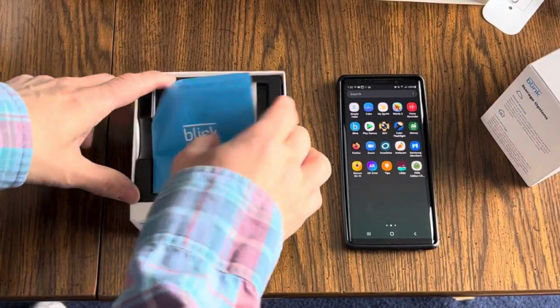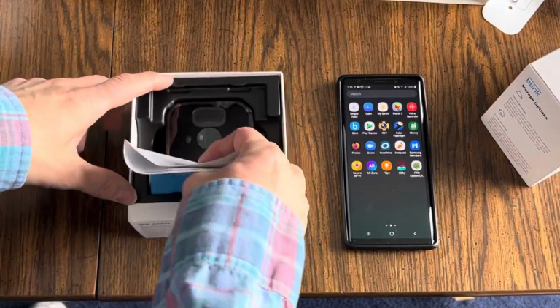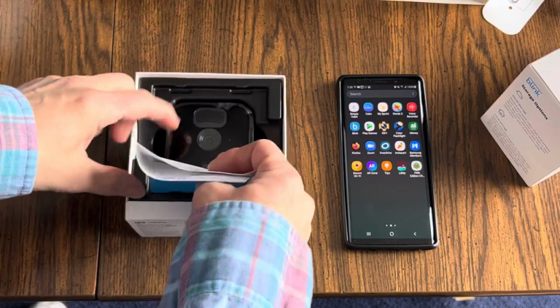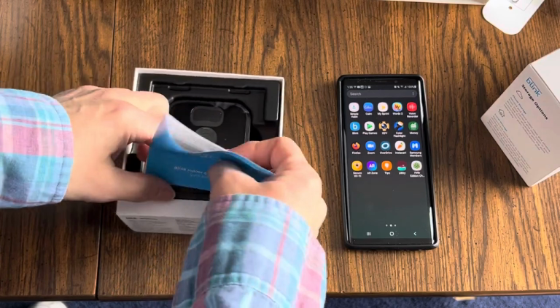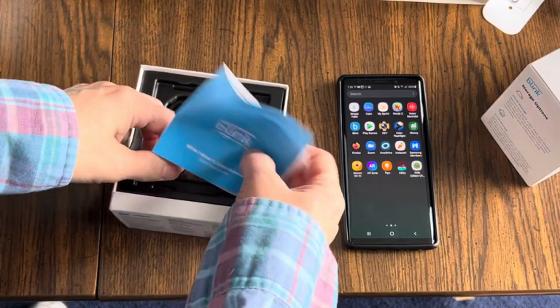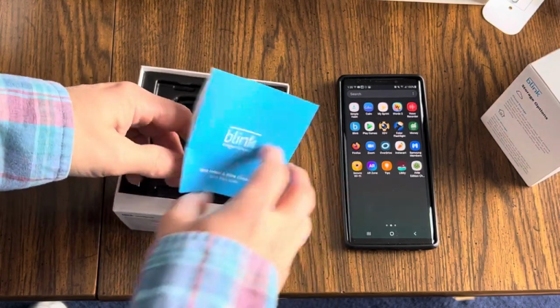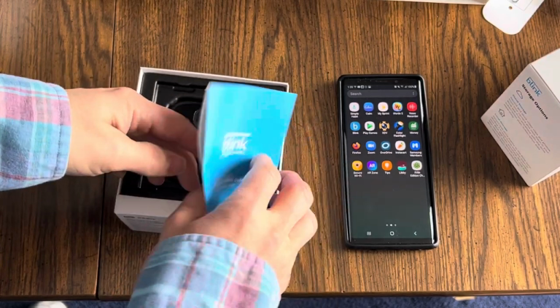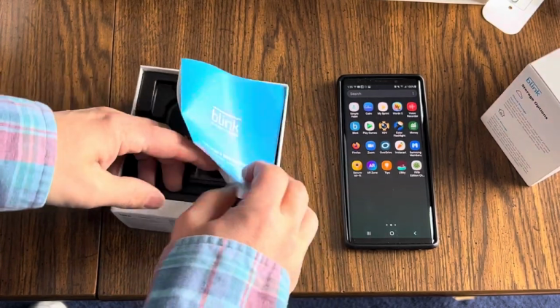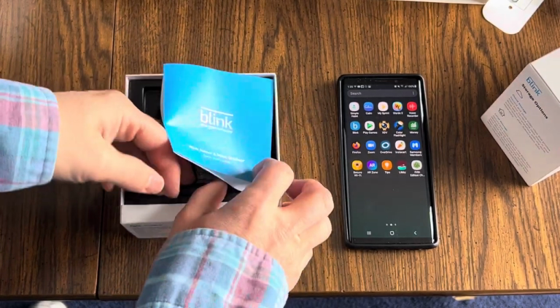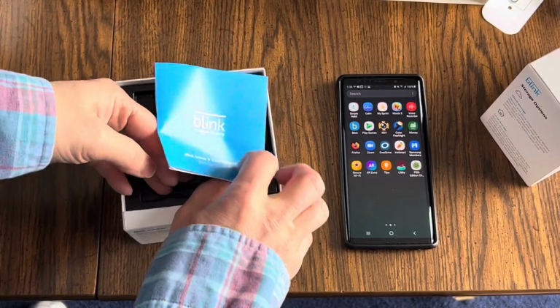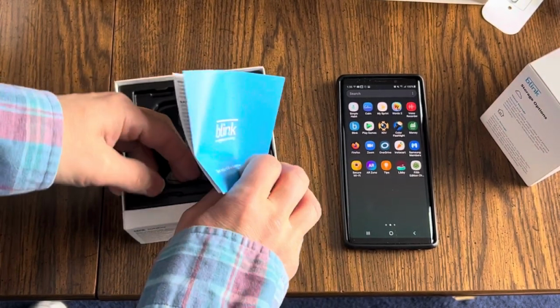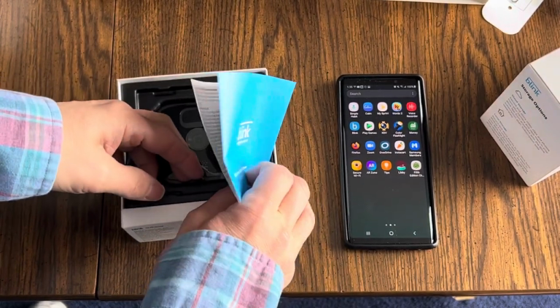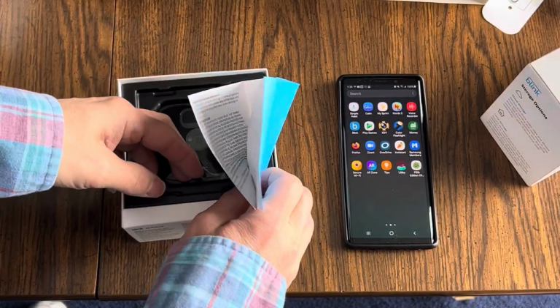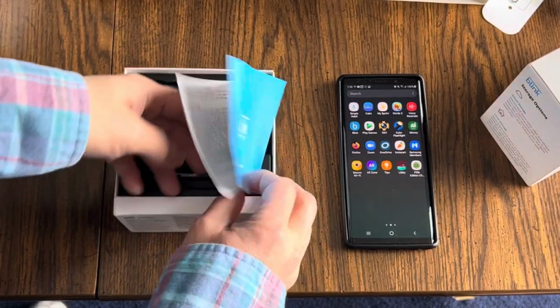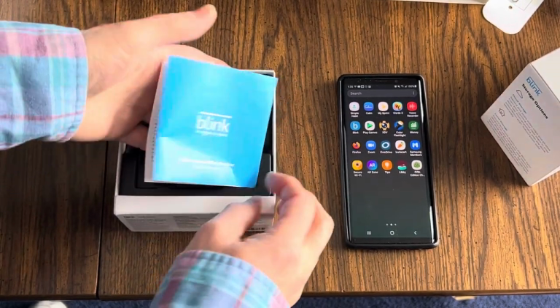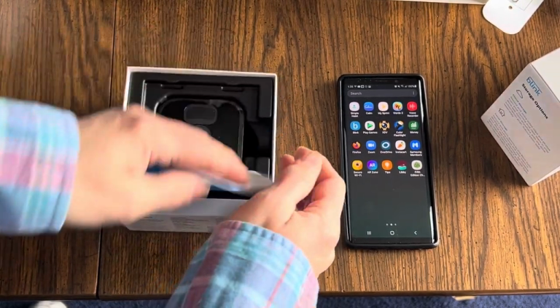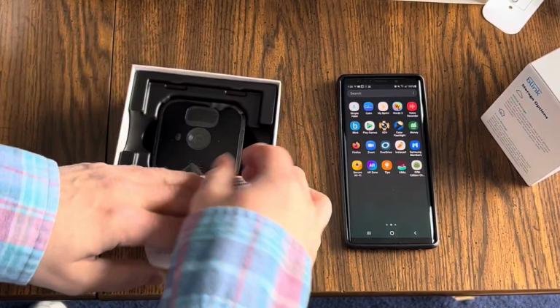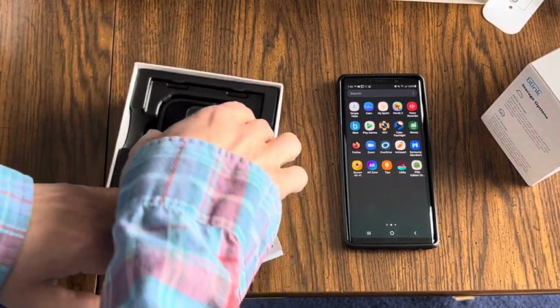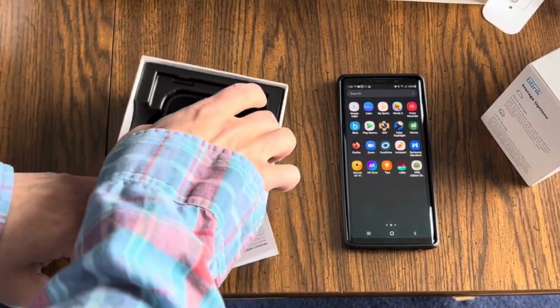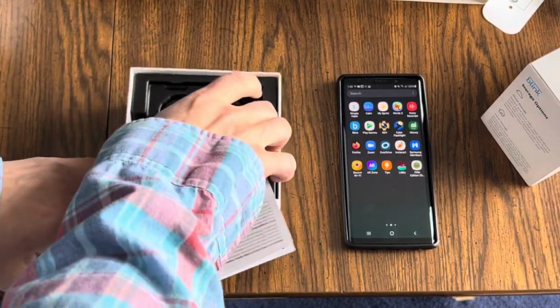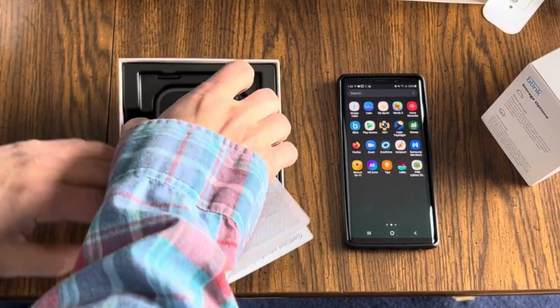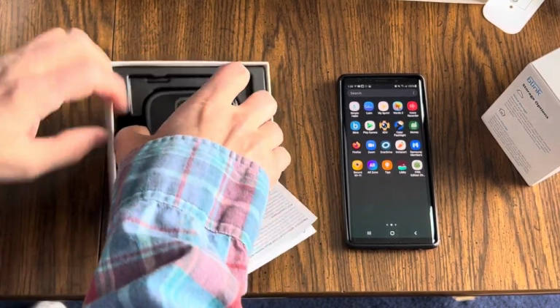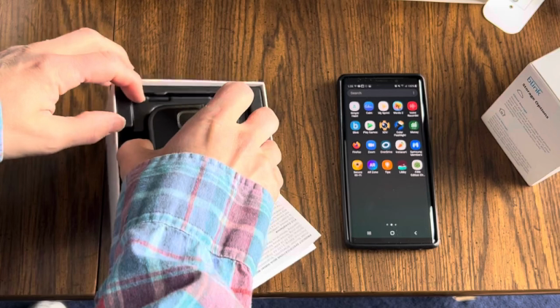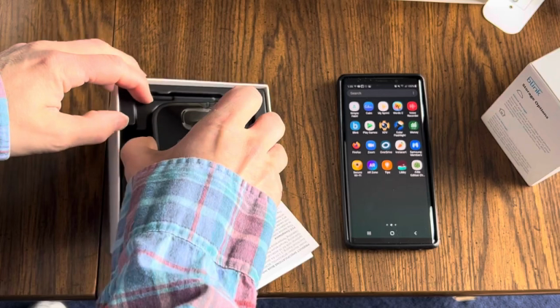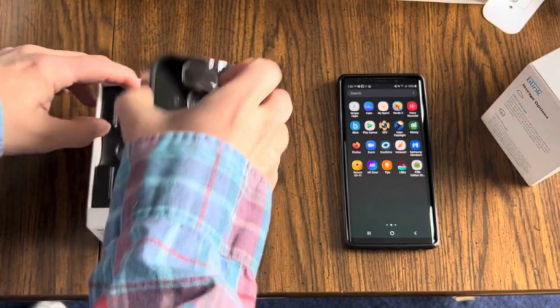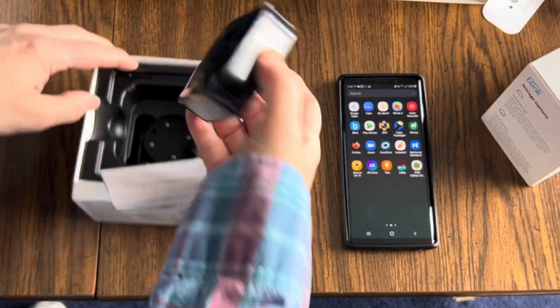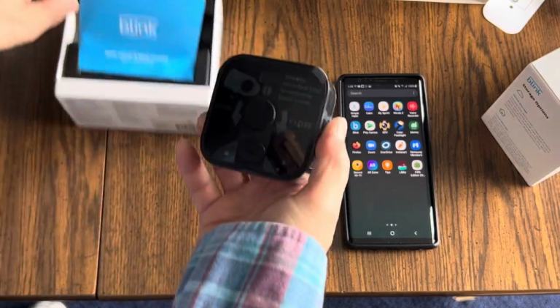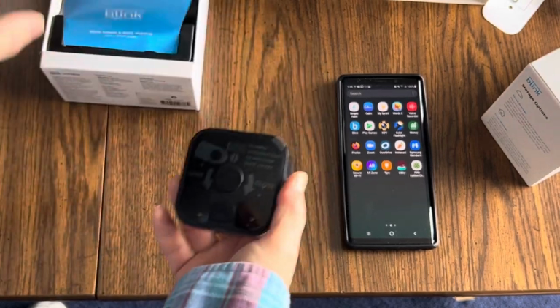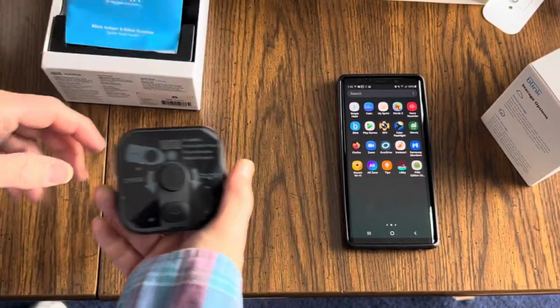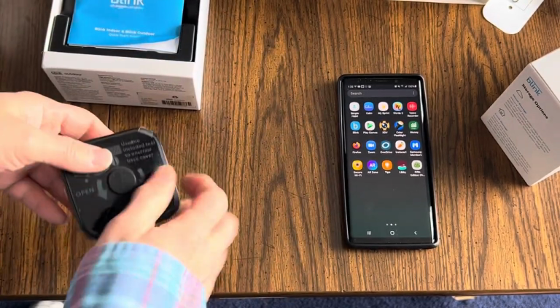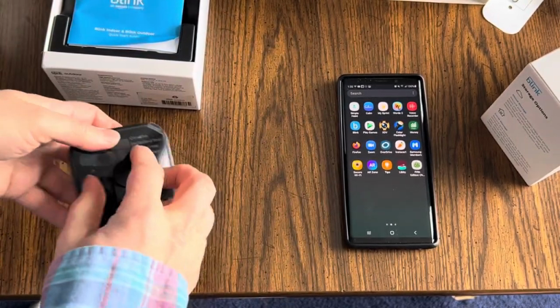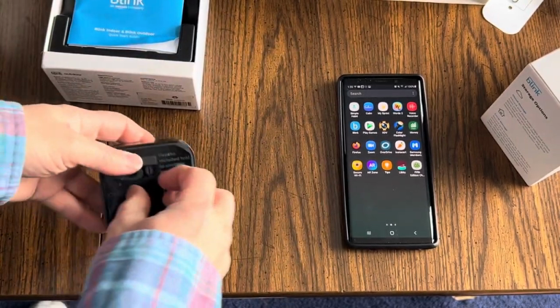So if you've already got these set up and you forgot how to link a new camera, or if you're linking your very first camera, this is what you do.